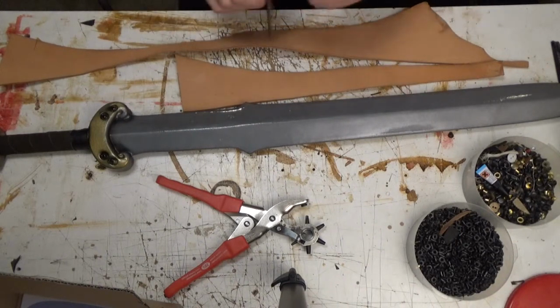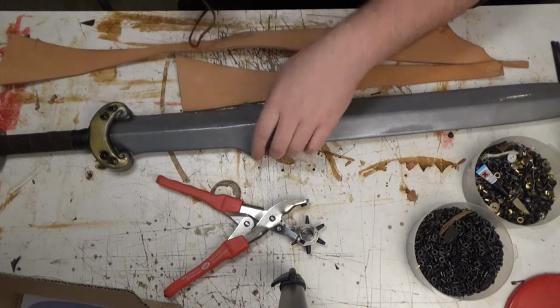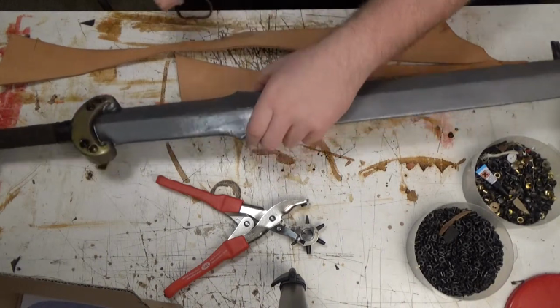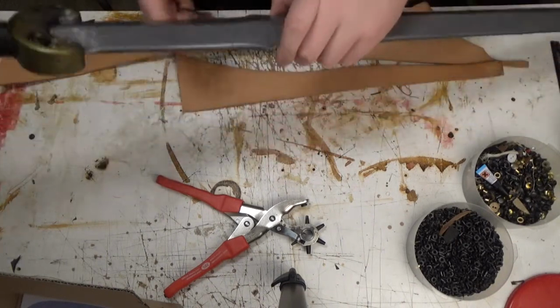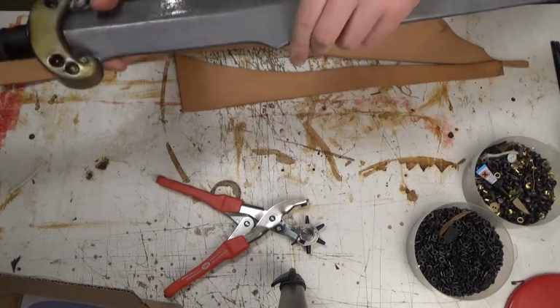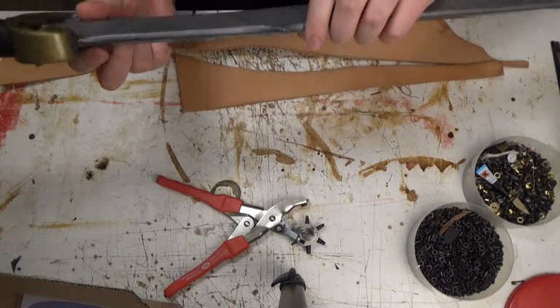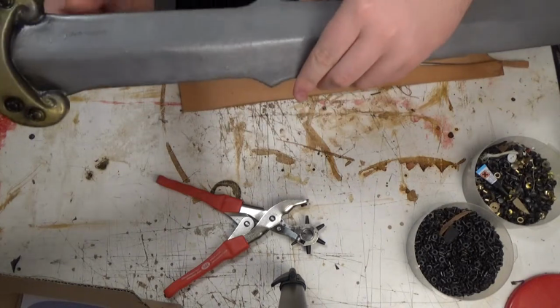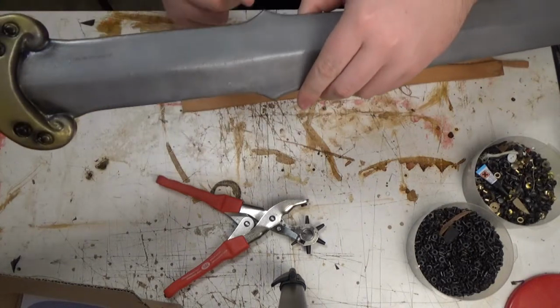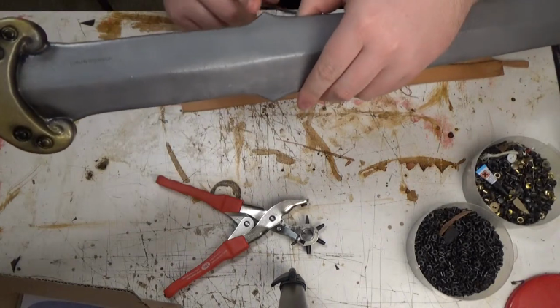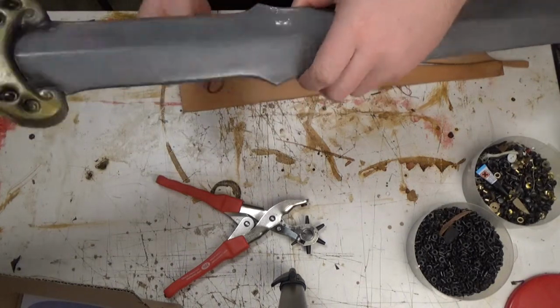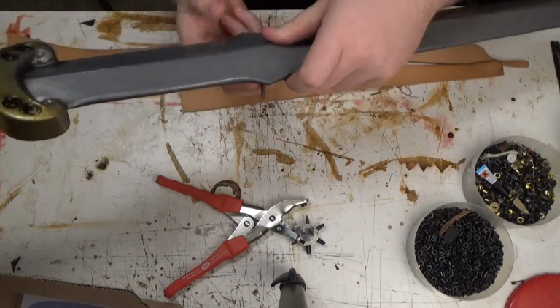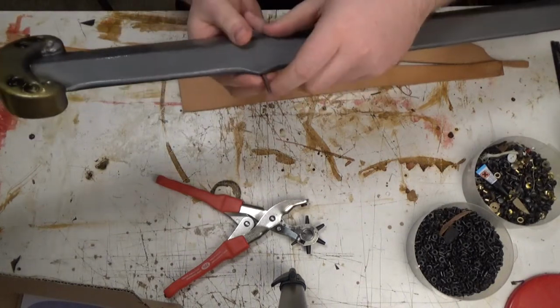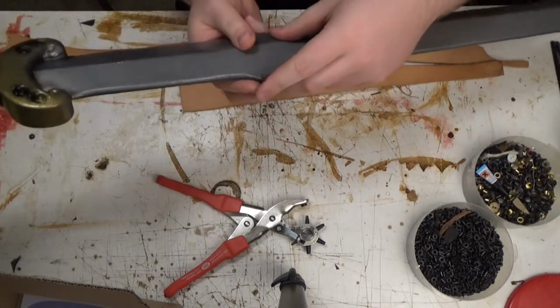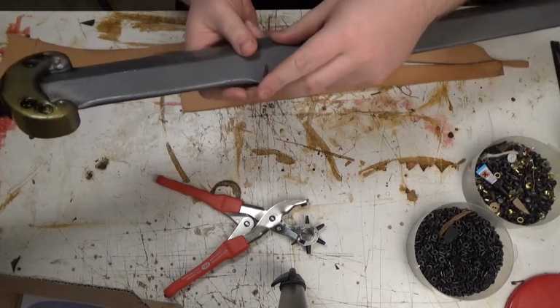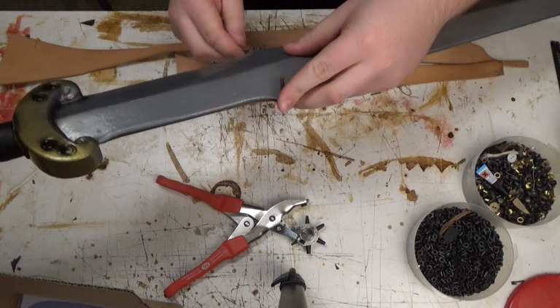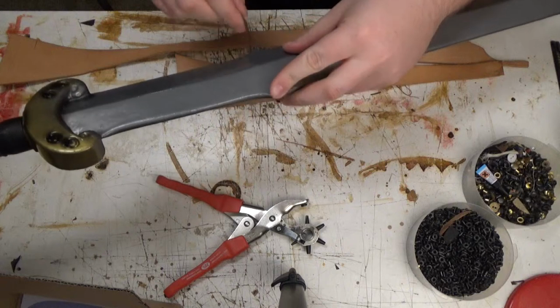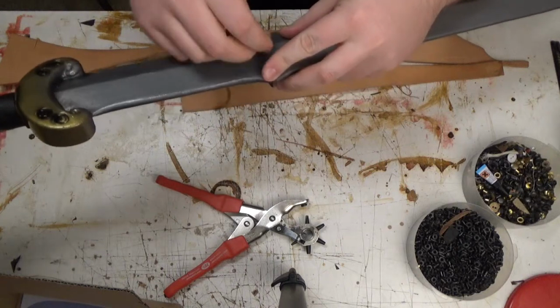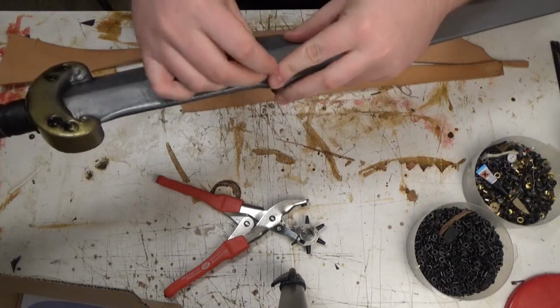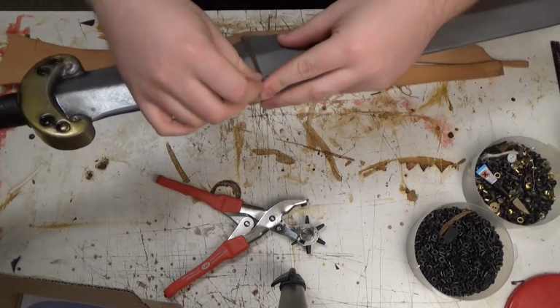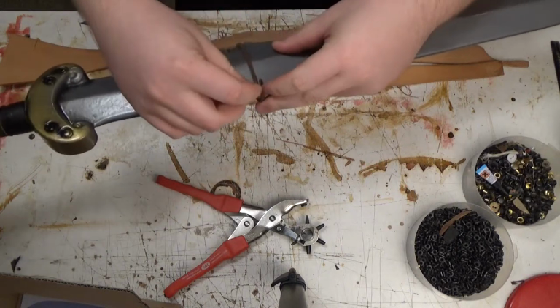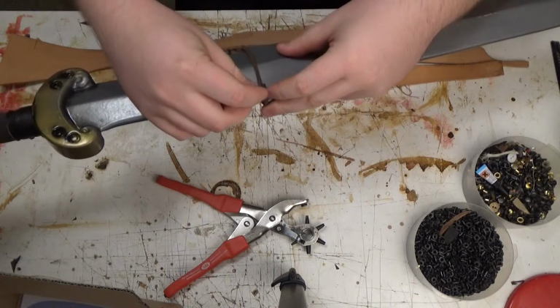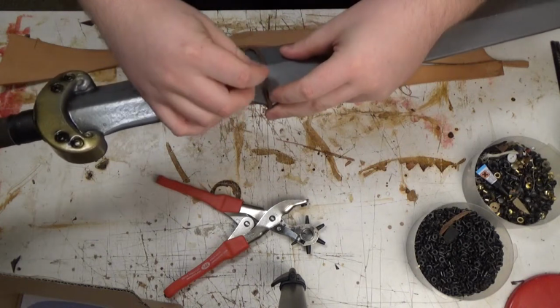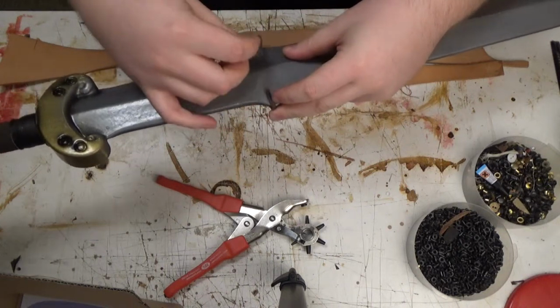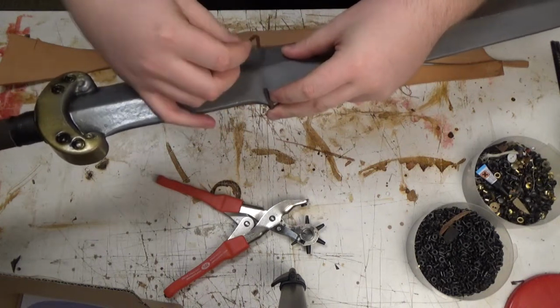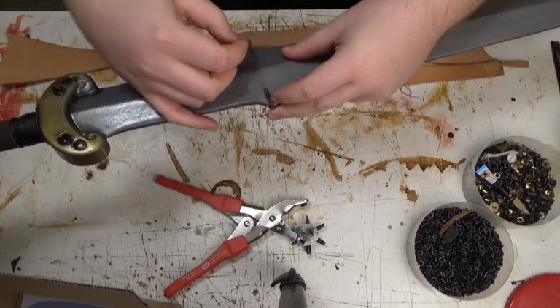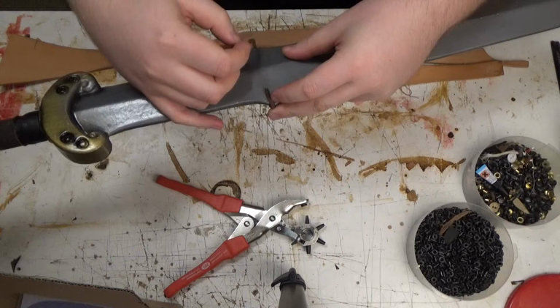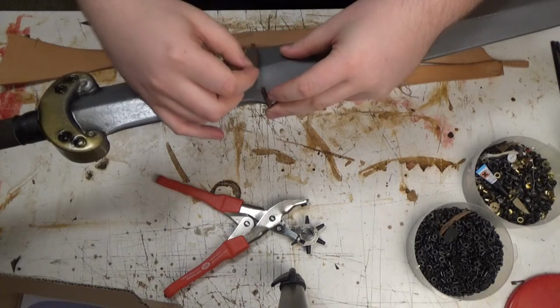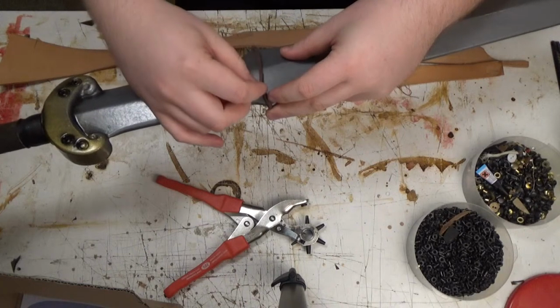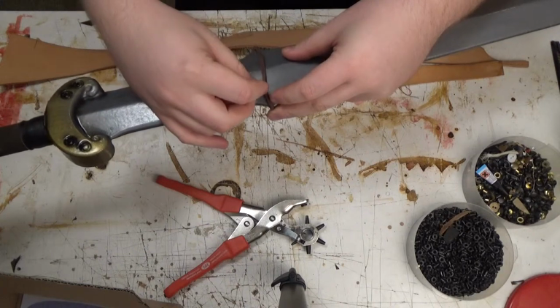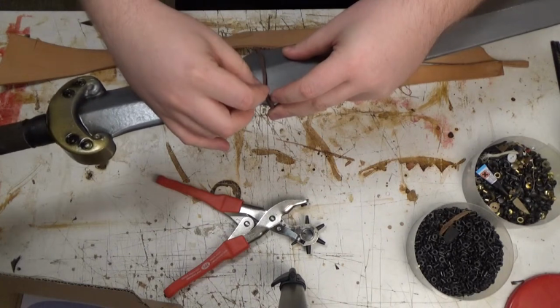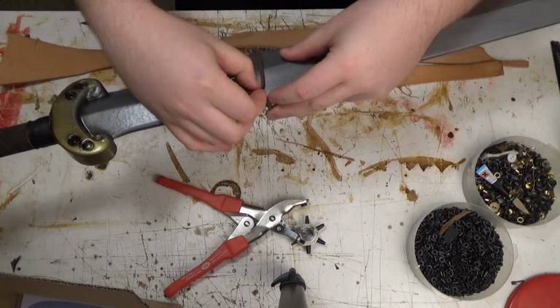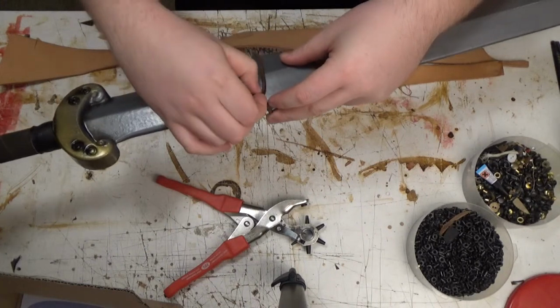So, circumference. This is the thickest part of the blade, and you can measure it with a measuring tape, or just get it like this.